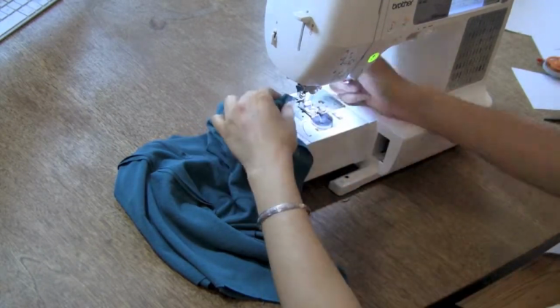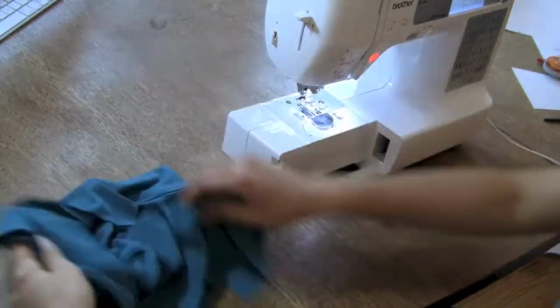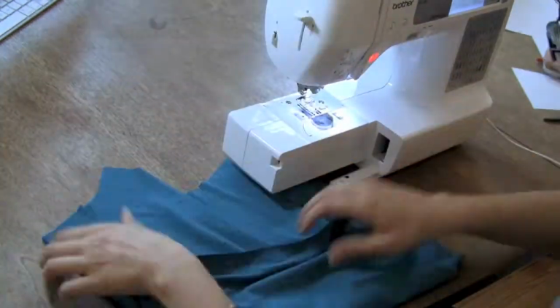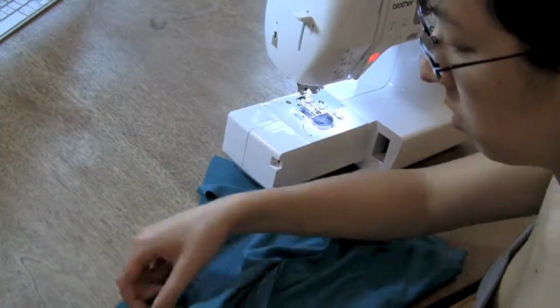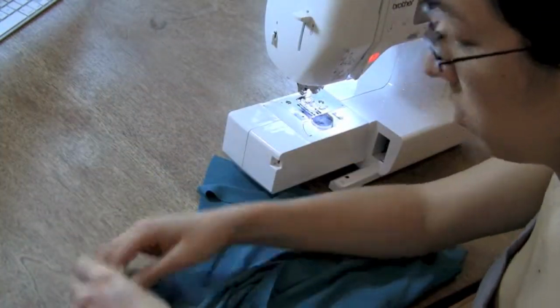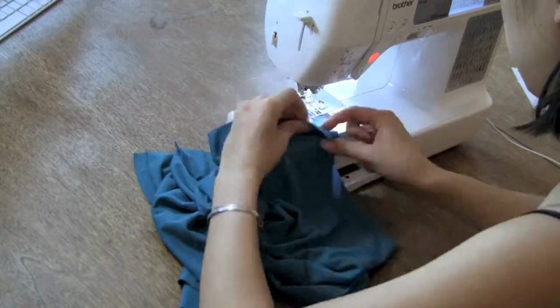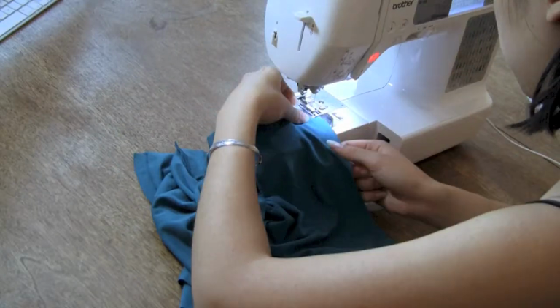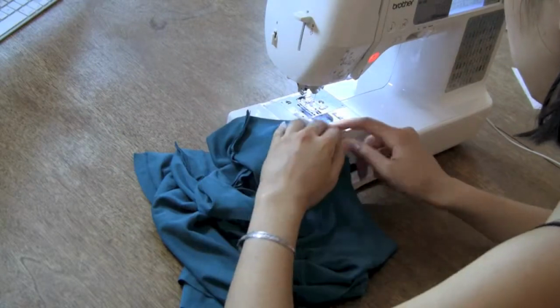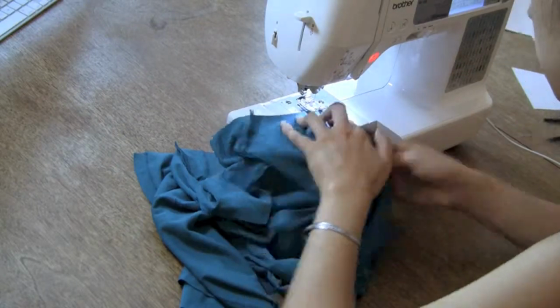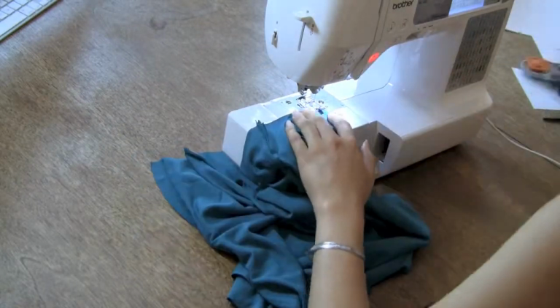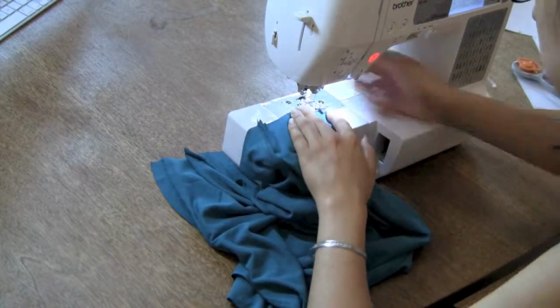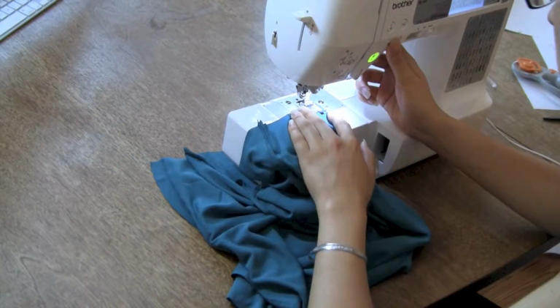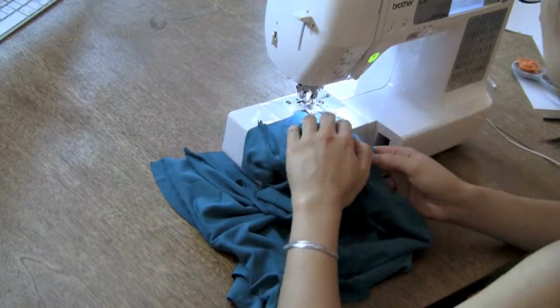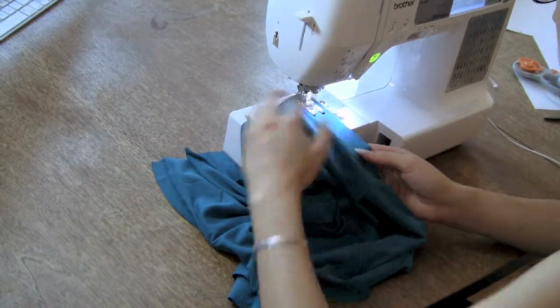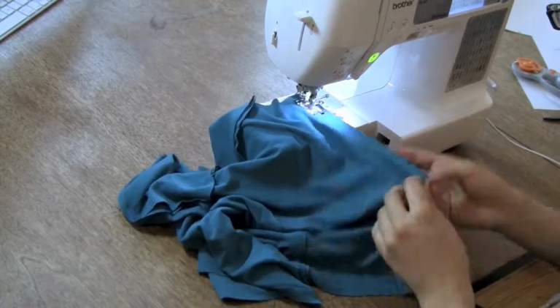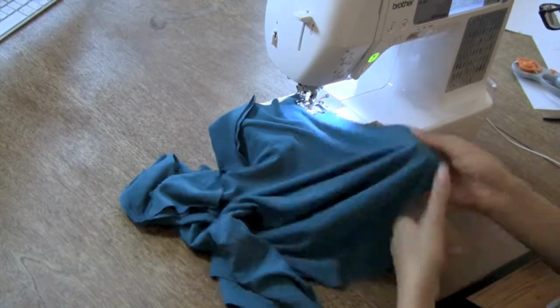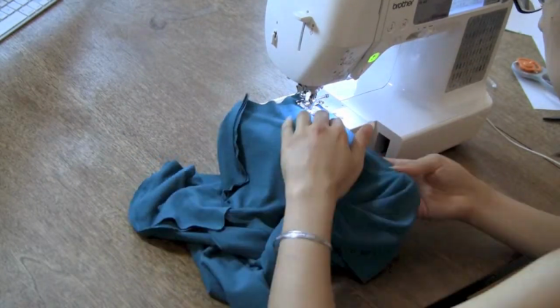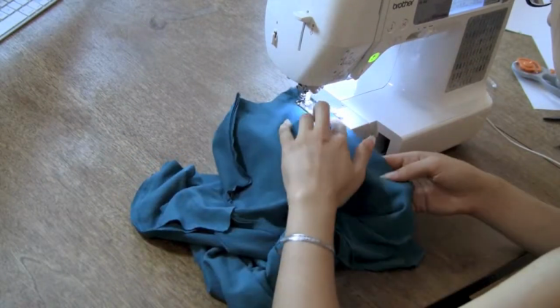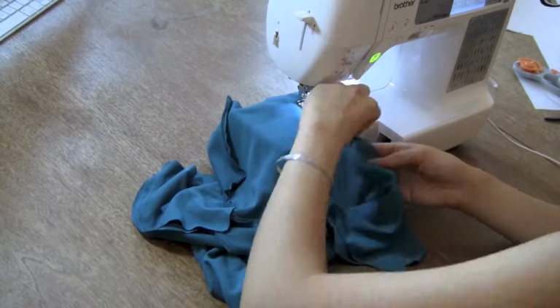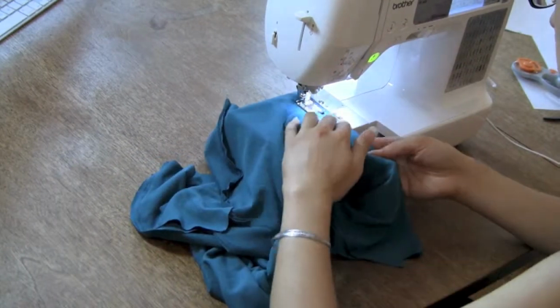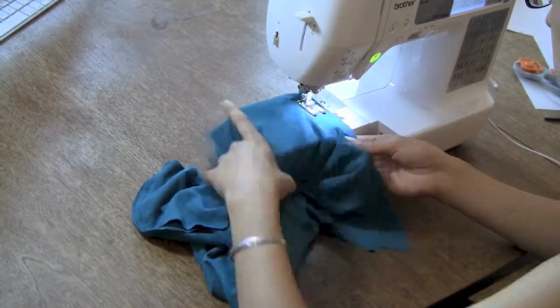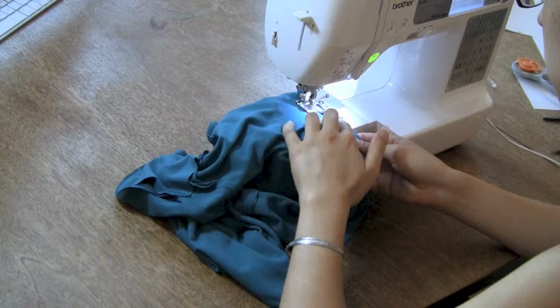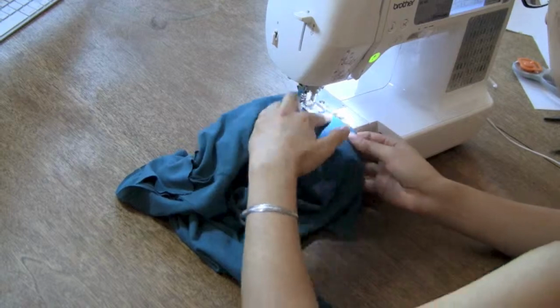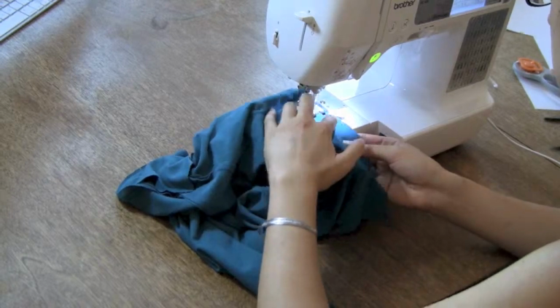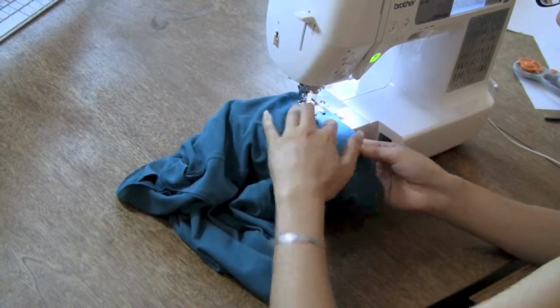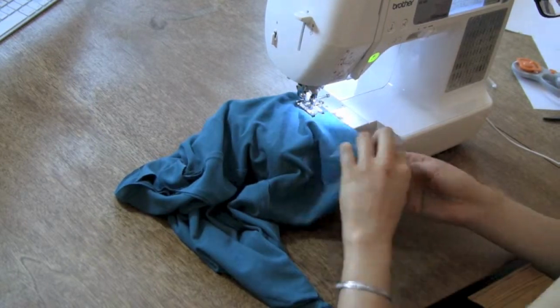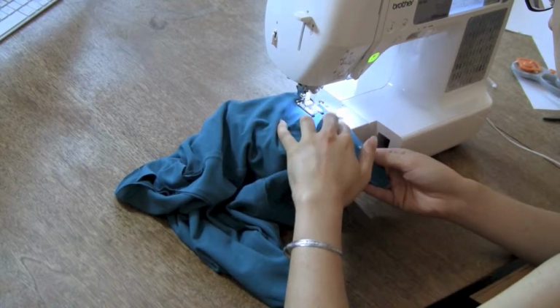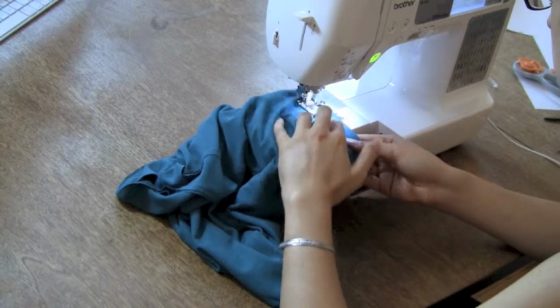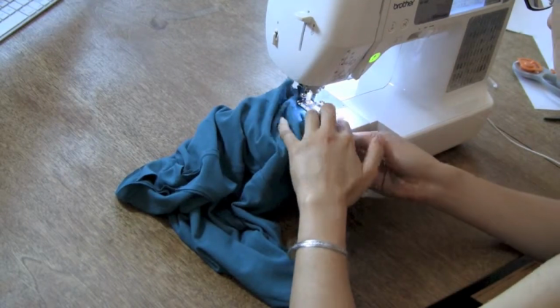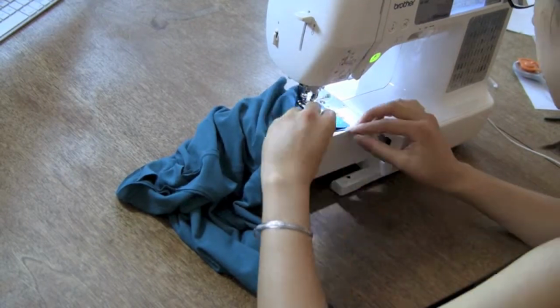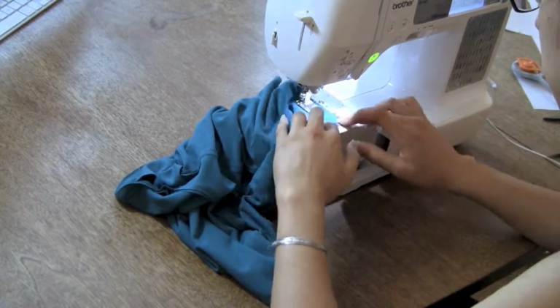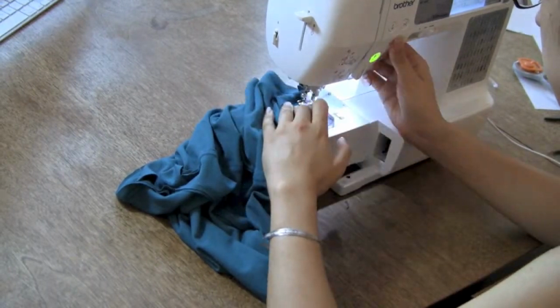Once you've sewn each side, finish and iron the seams. If you iron them to the back or open, you will need to trim off that bit of seam allowance that pokes up from the top of your camisole.